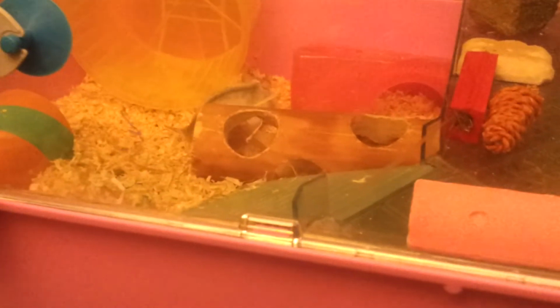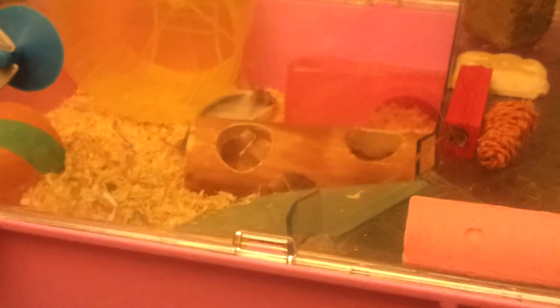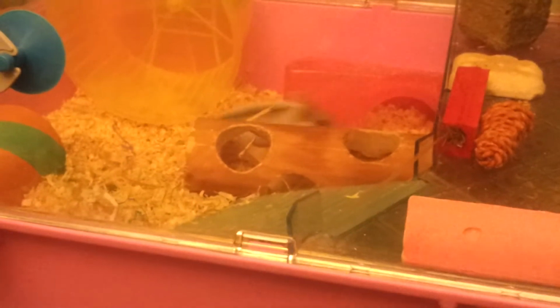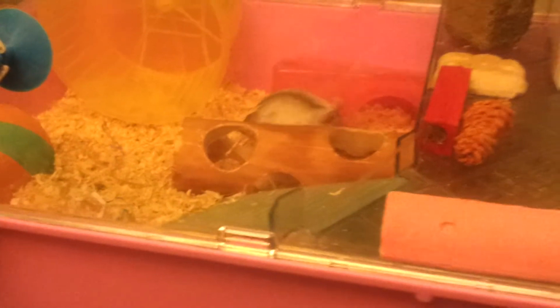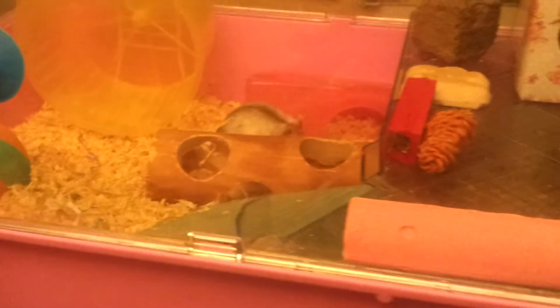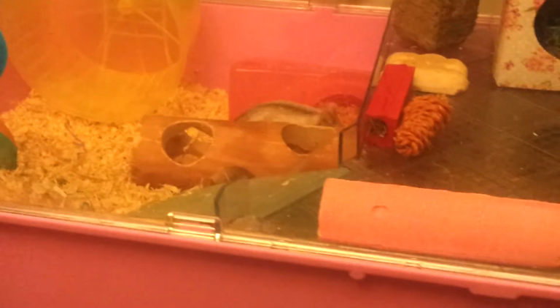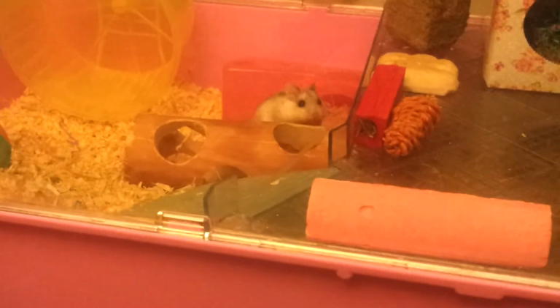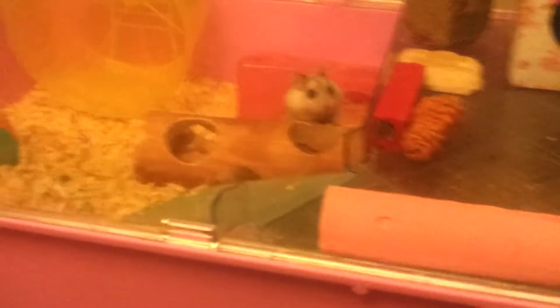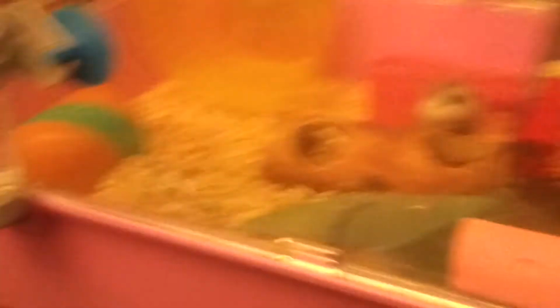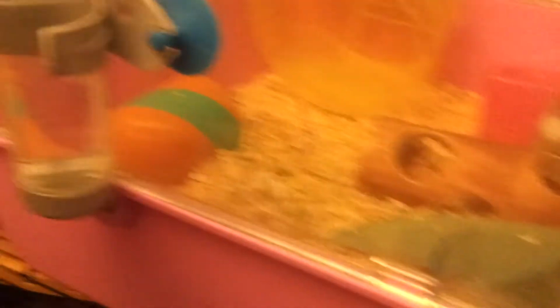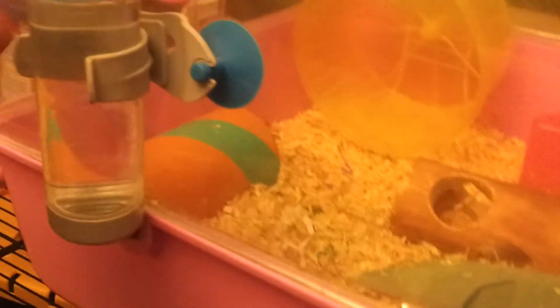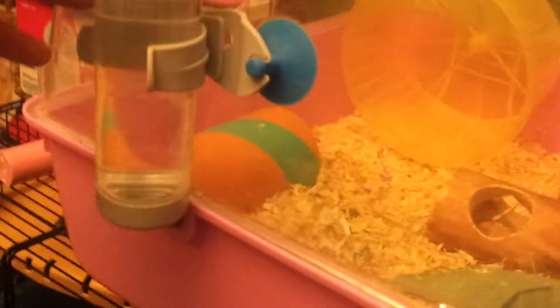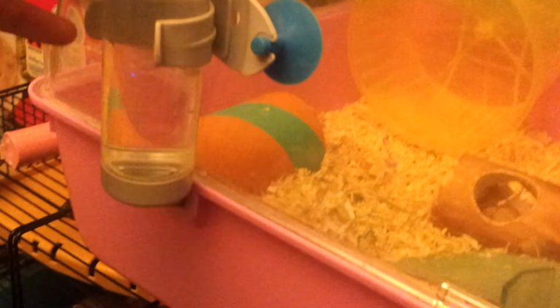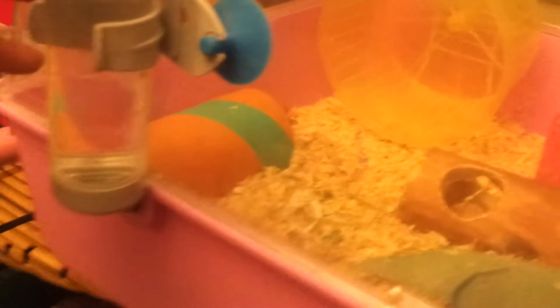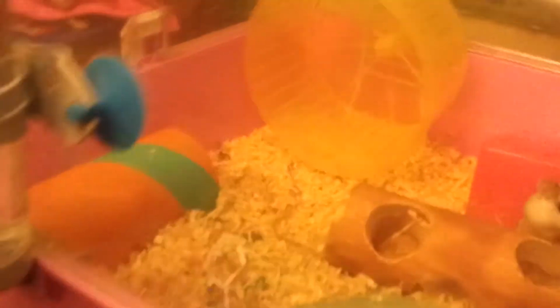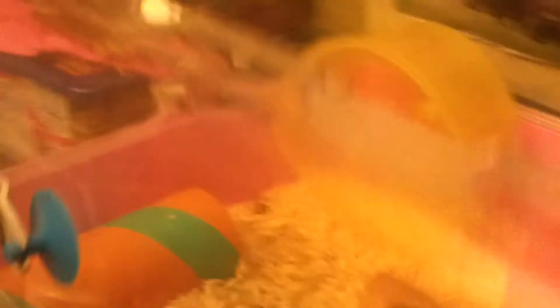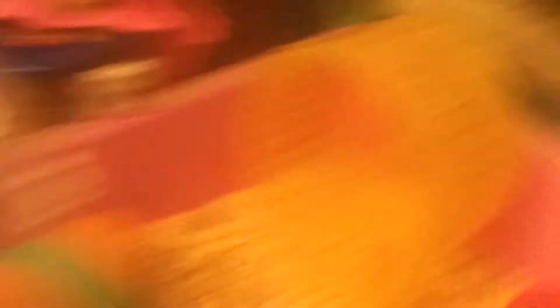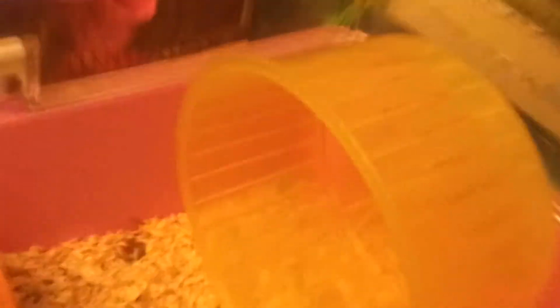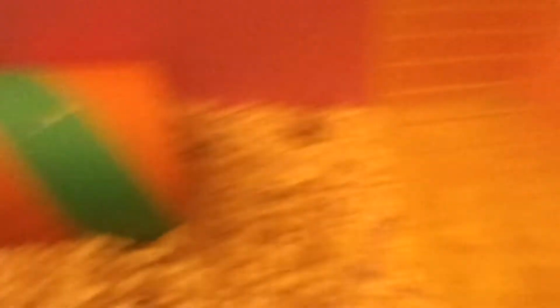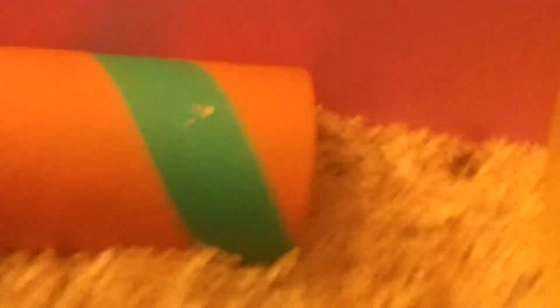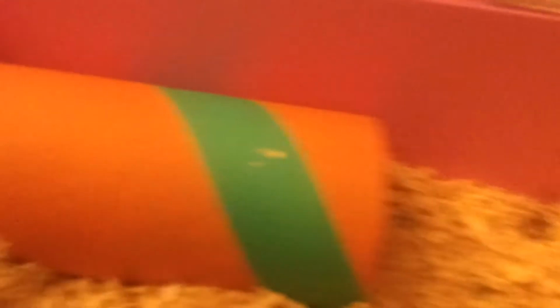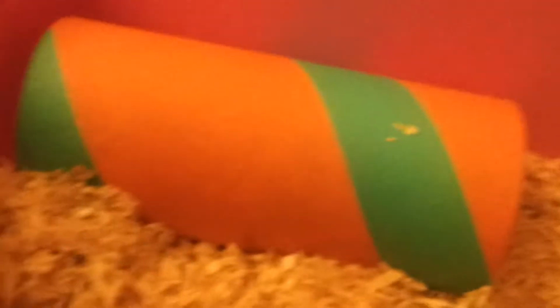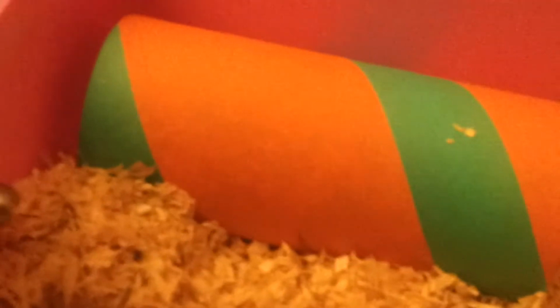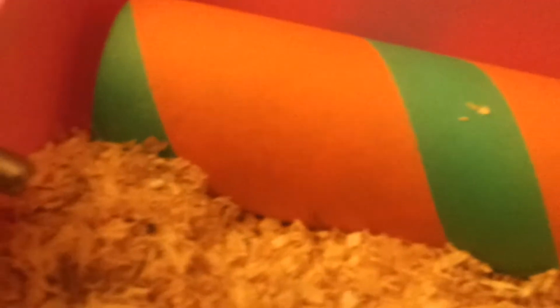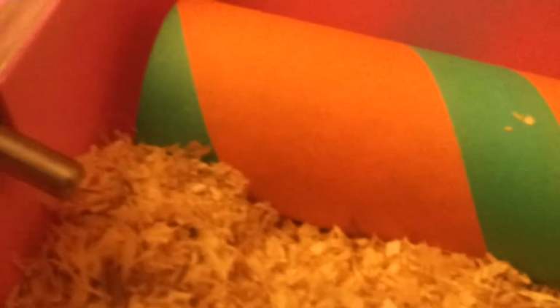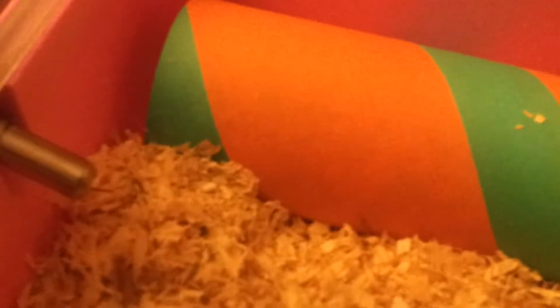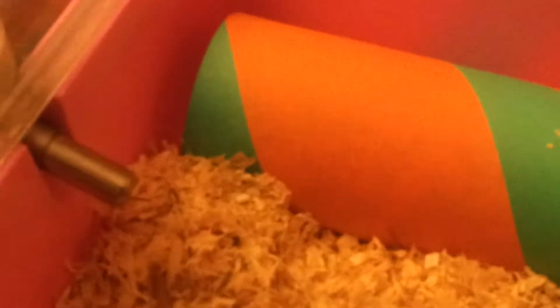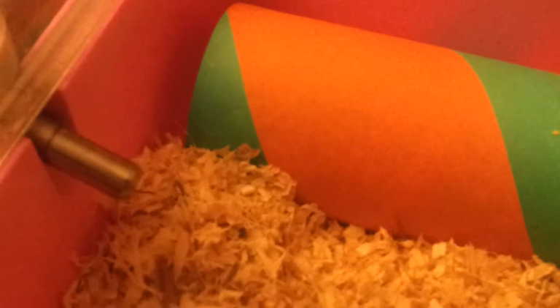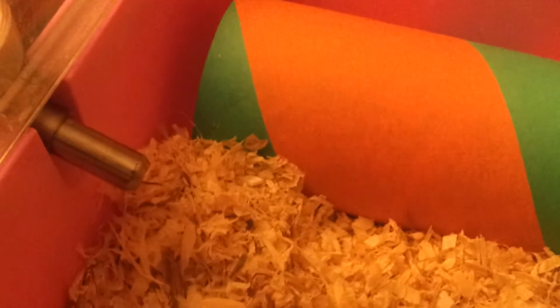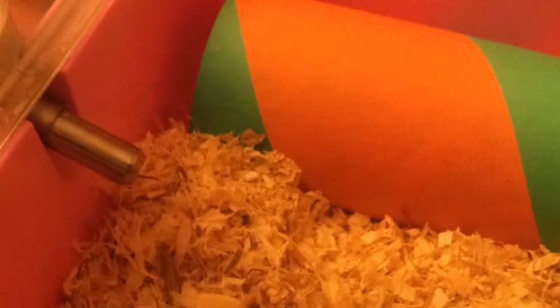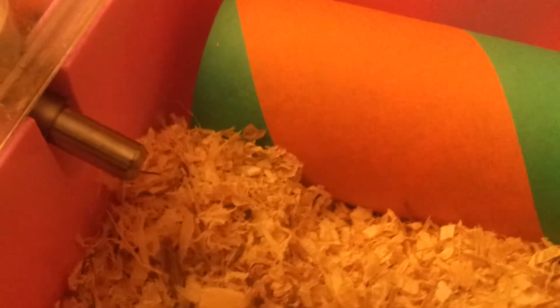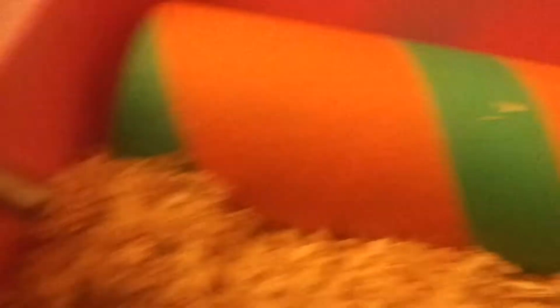Hey guys, so I'm going to give you a quick tour of Ramo's cage. On the outside she just has a water bottle. She has an orange and green tube there just next to the water bottle.